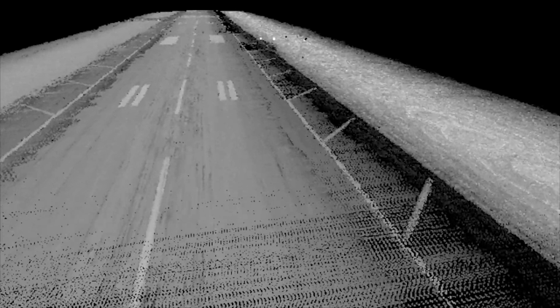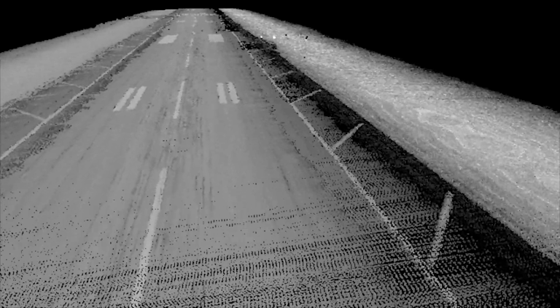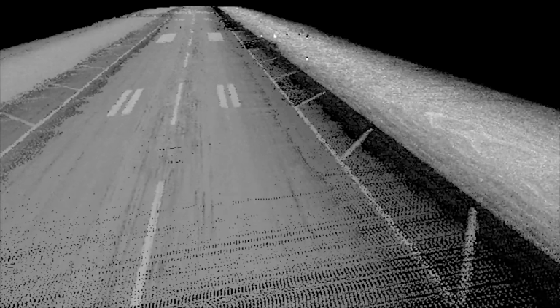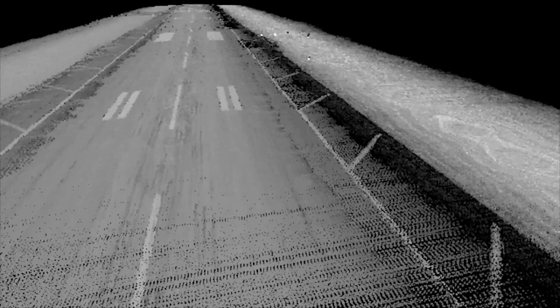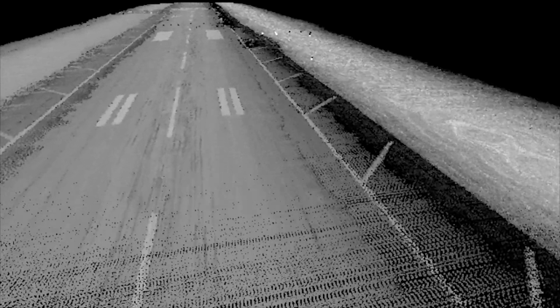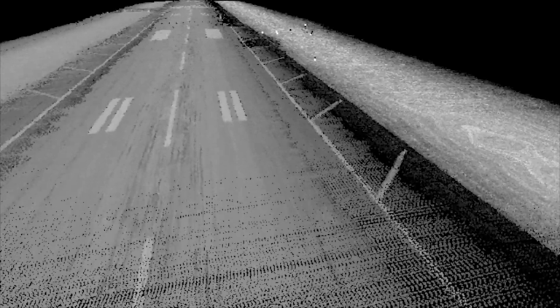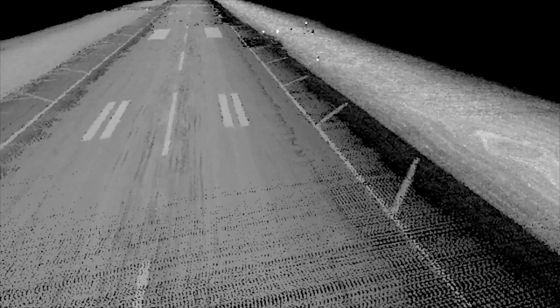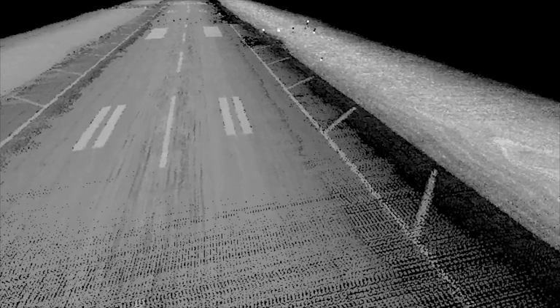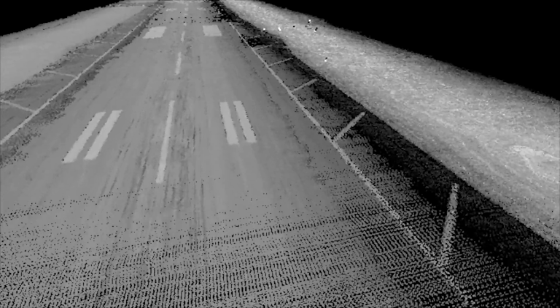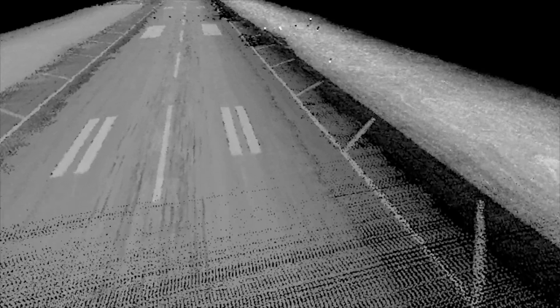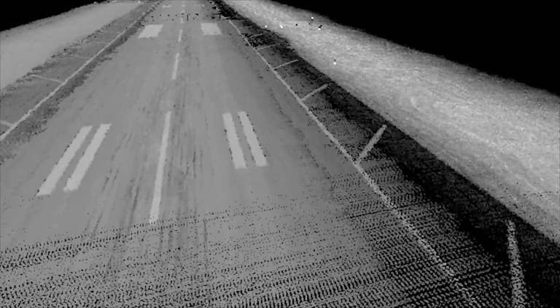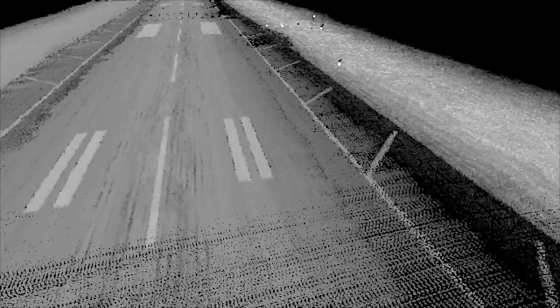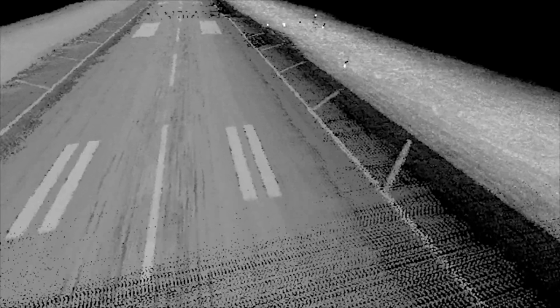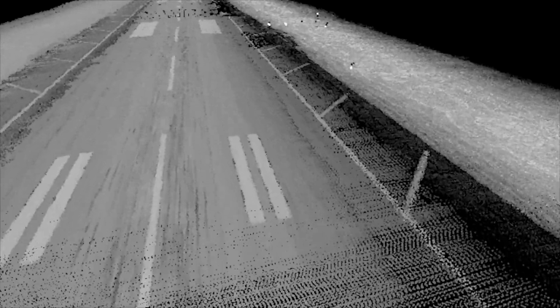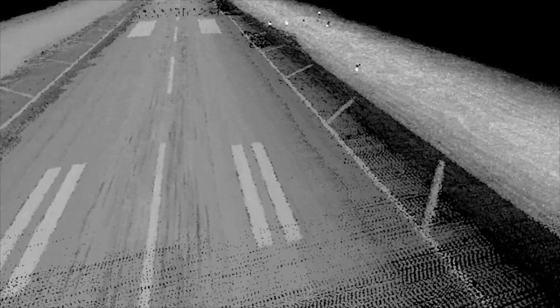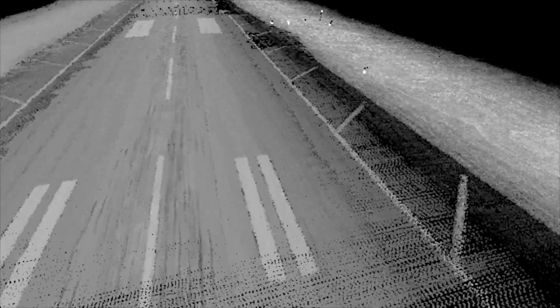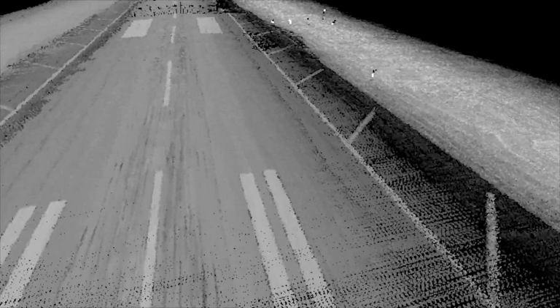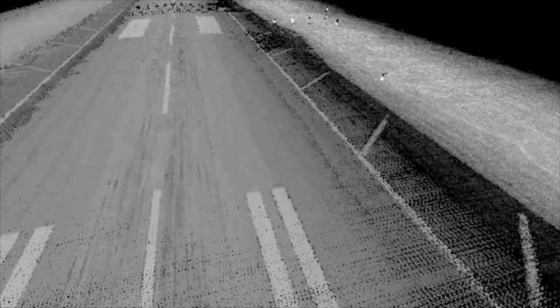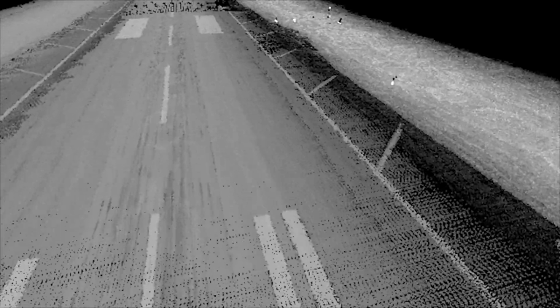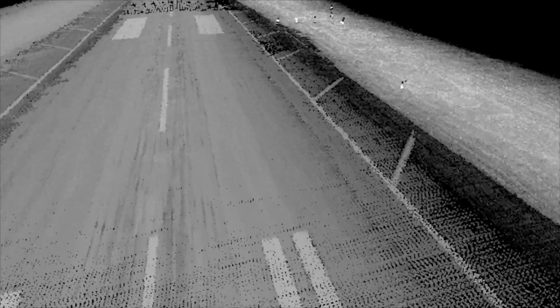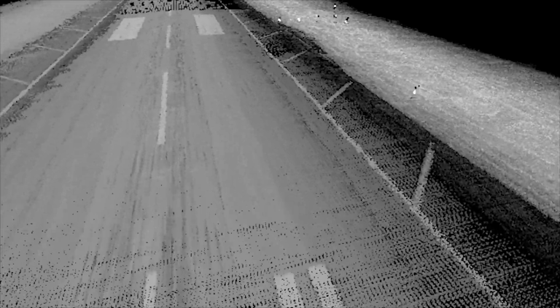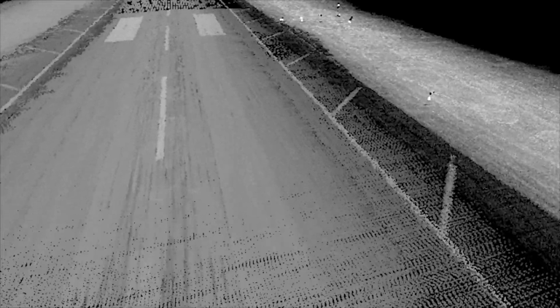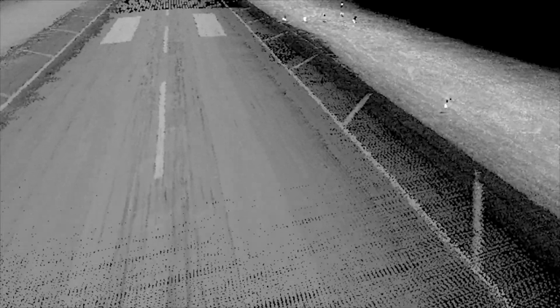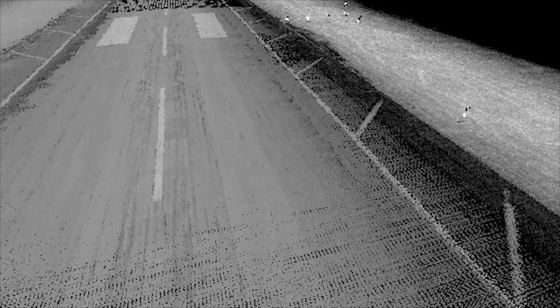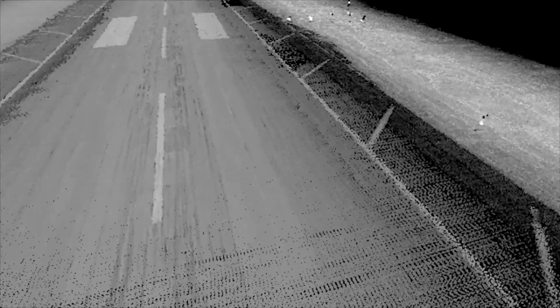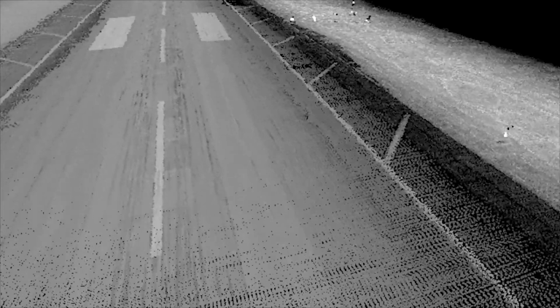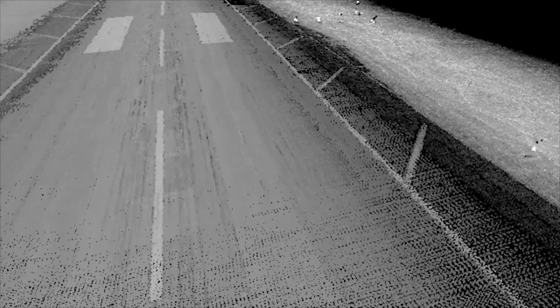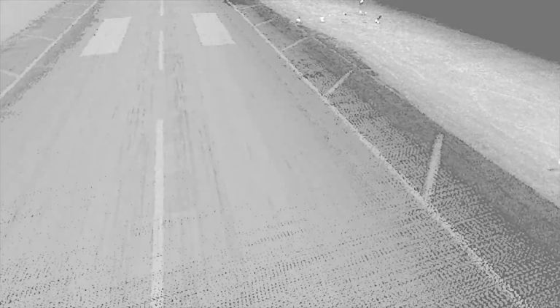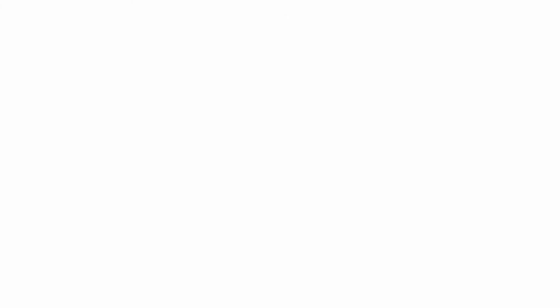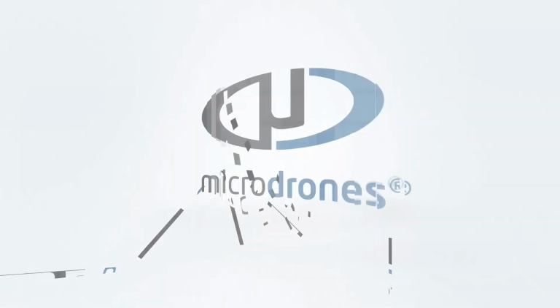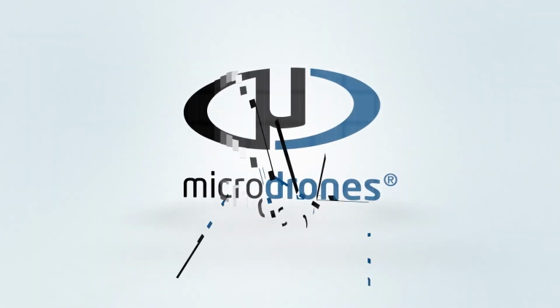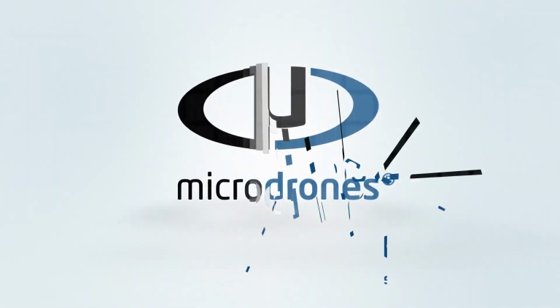This is just a teaser, so be on the lookout for more information on the forthcoming LiDAR systems from Microdrones.